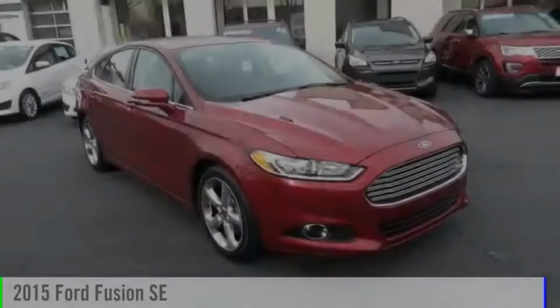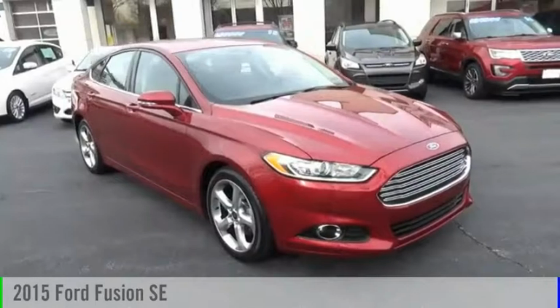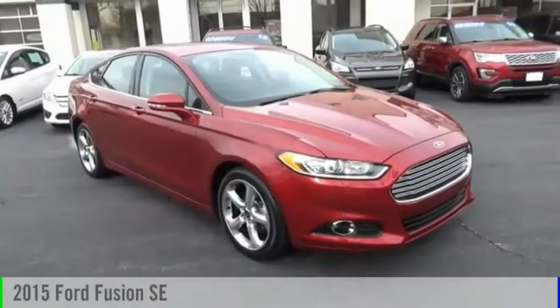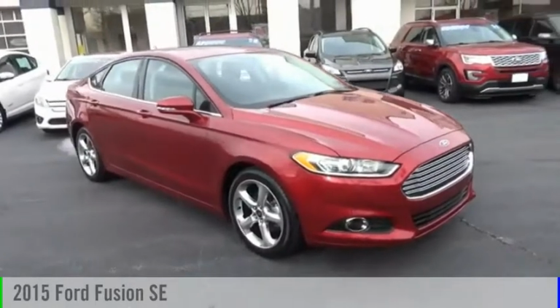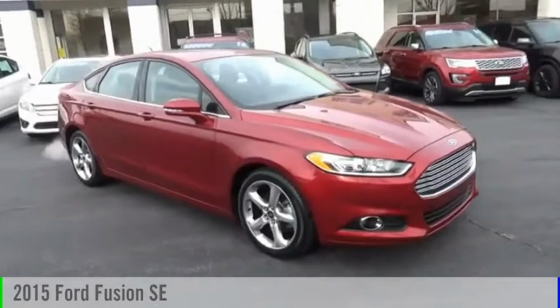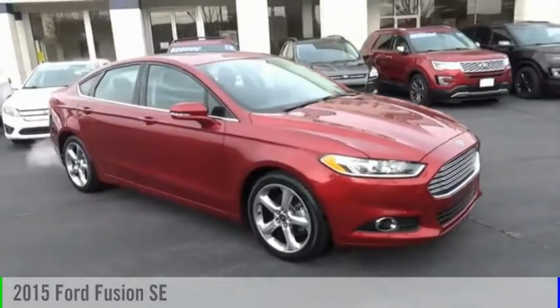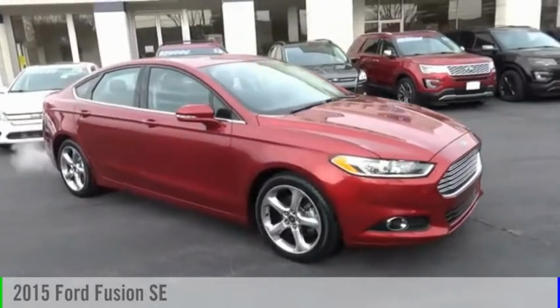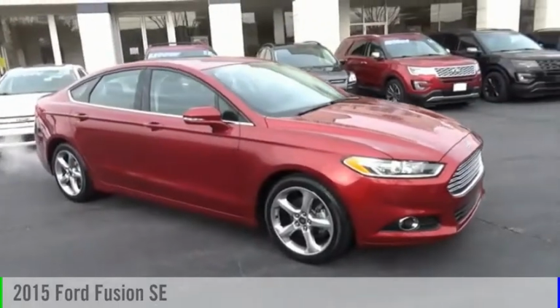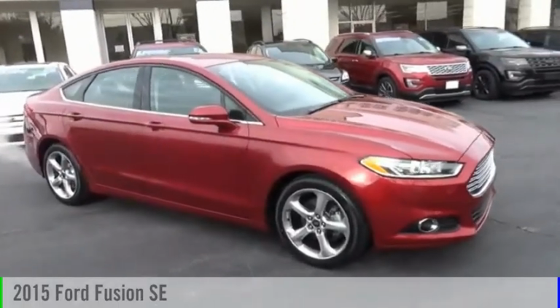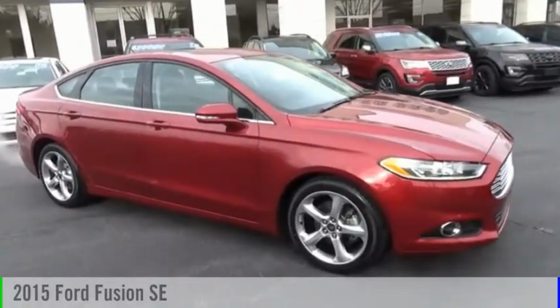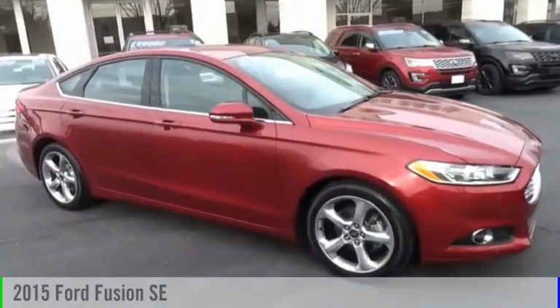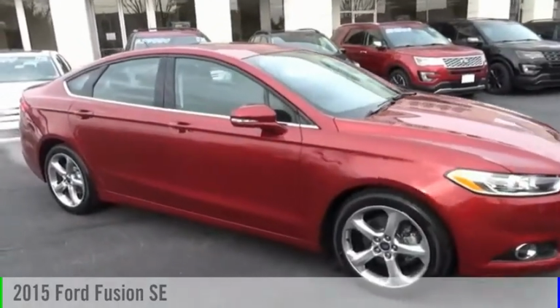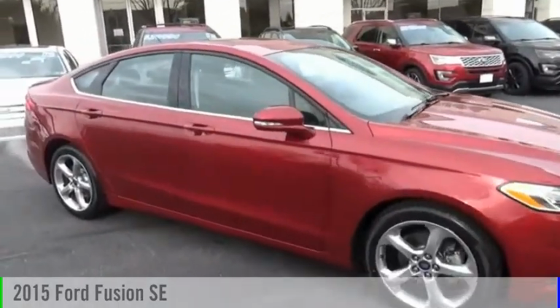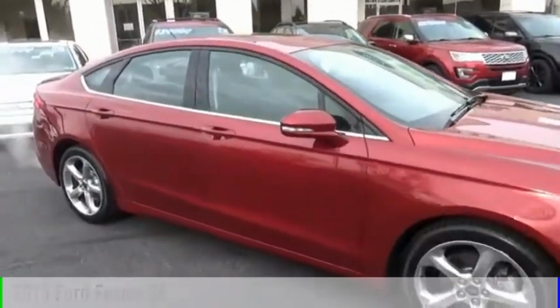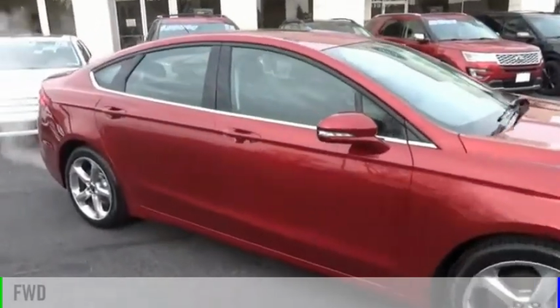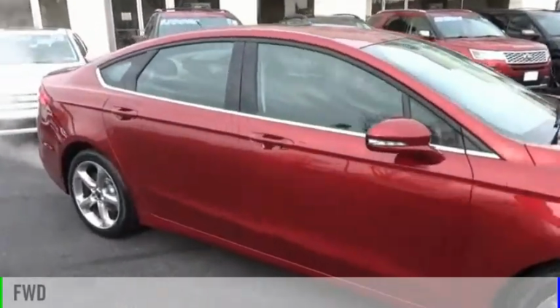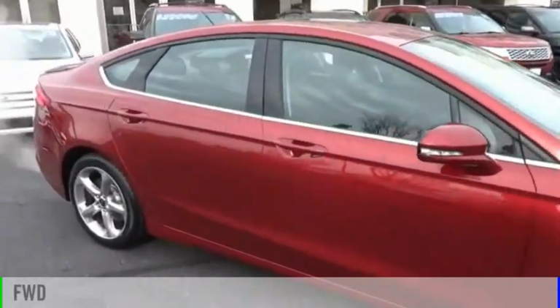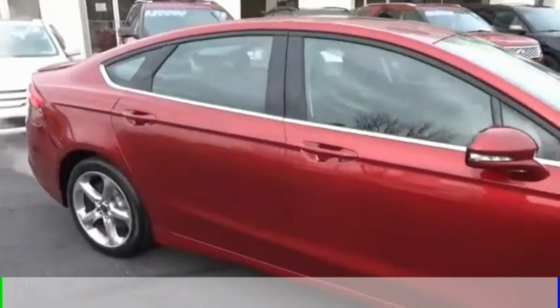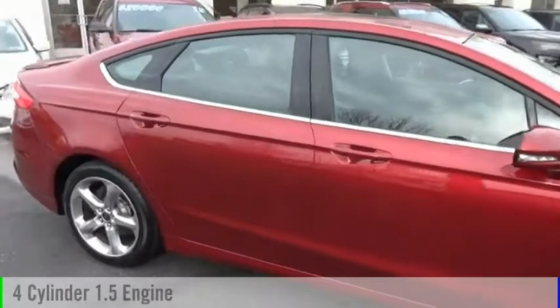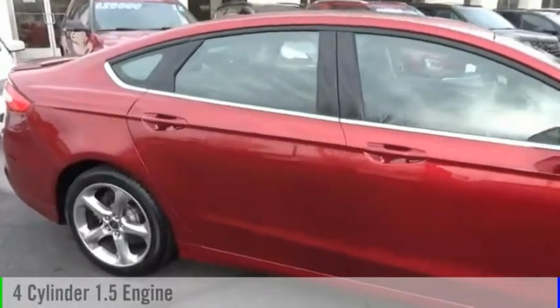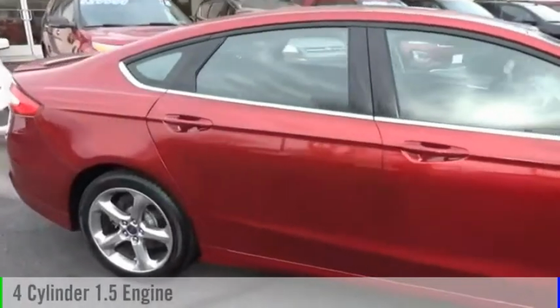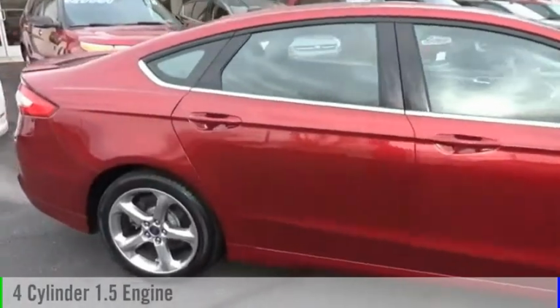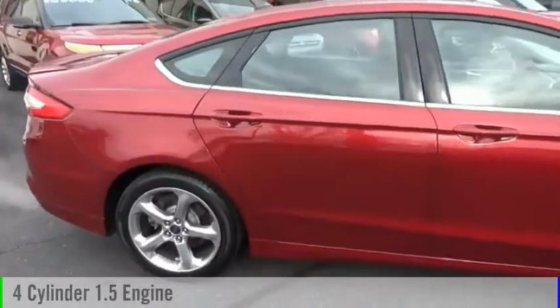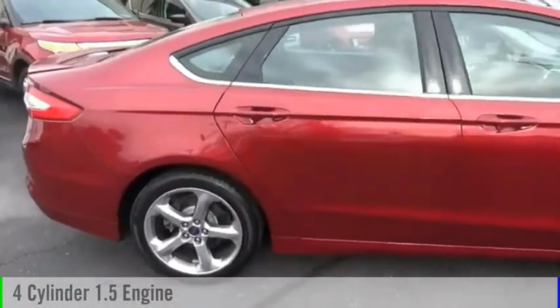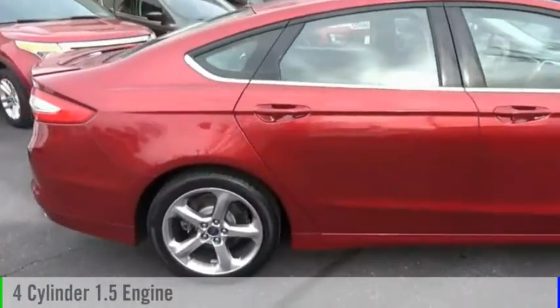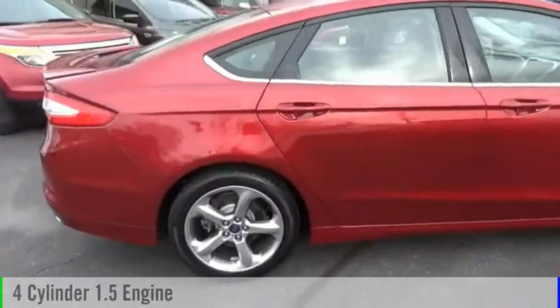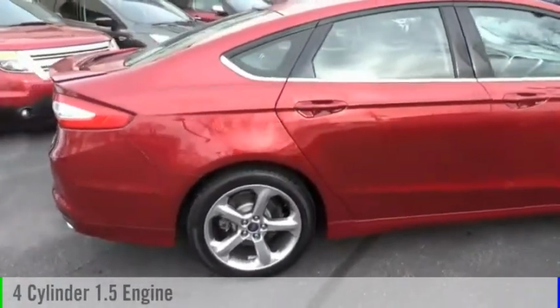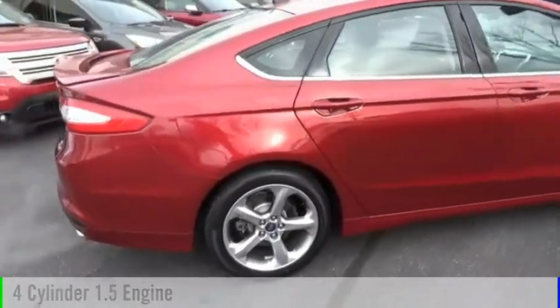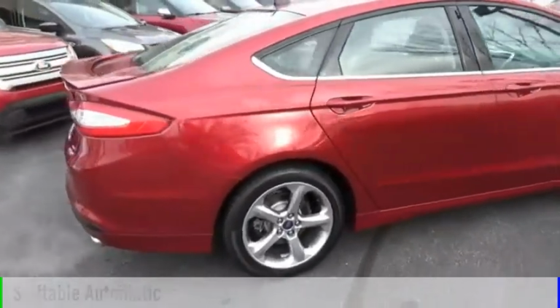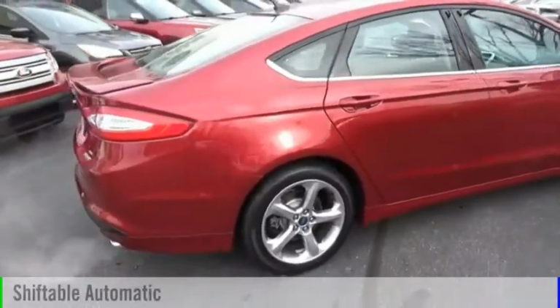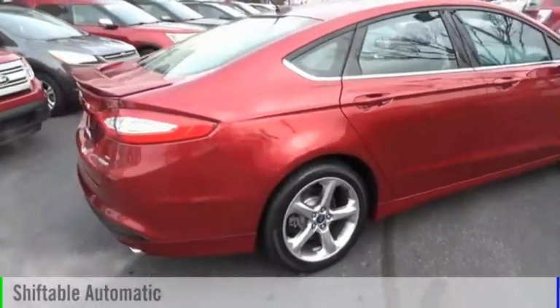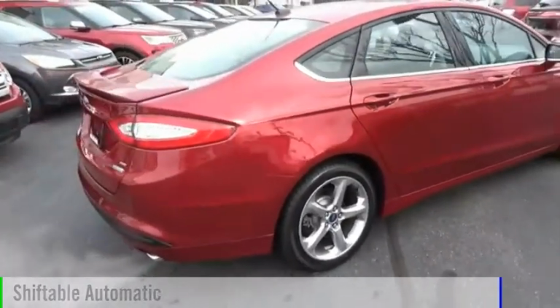You are going to love the 2015 Fusion. This vehicle is powered by a front-wheel drive, four-cylinder, 1.5-liter engine, and comes with an automatic transmission.